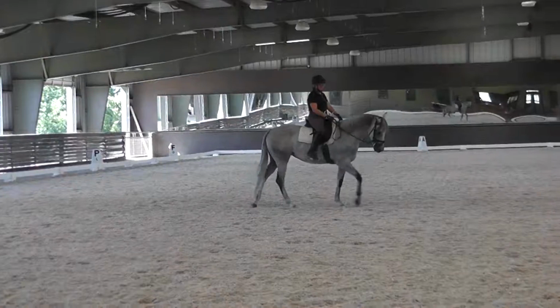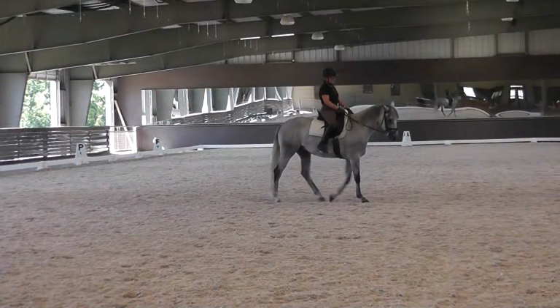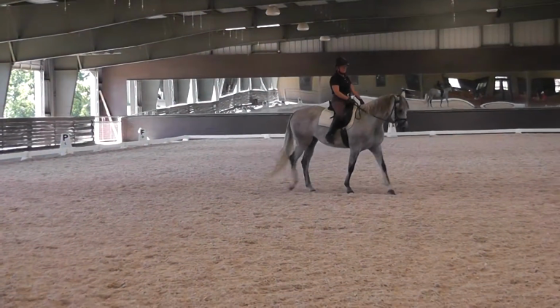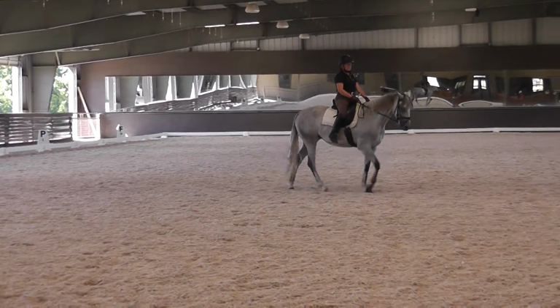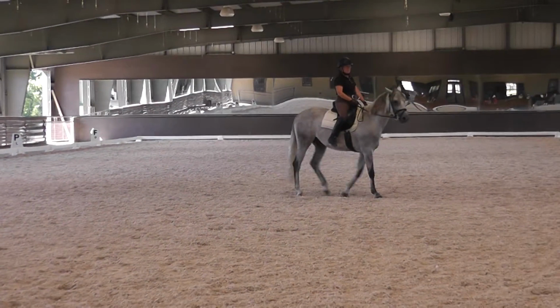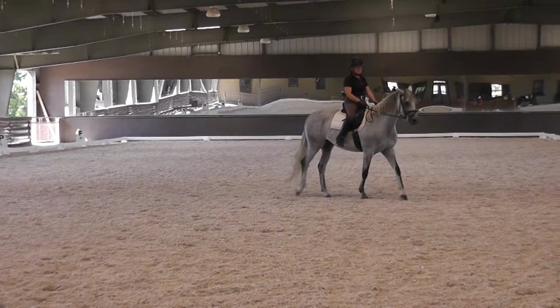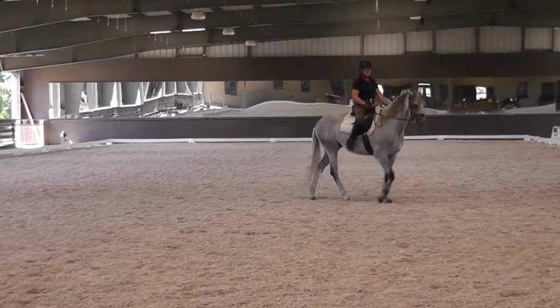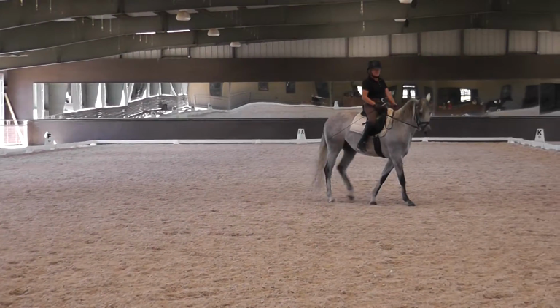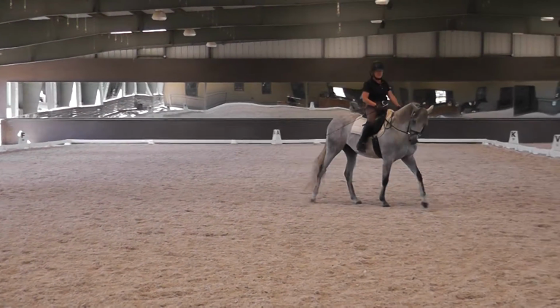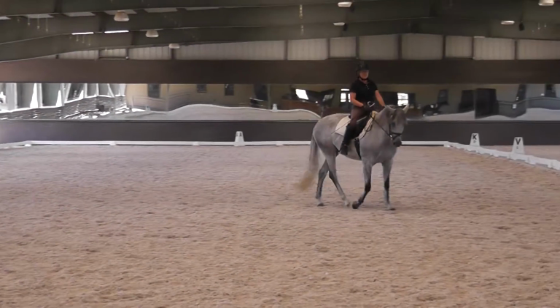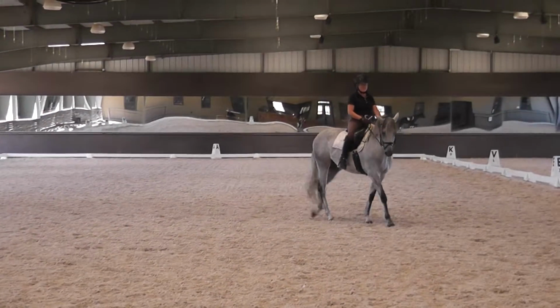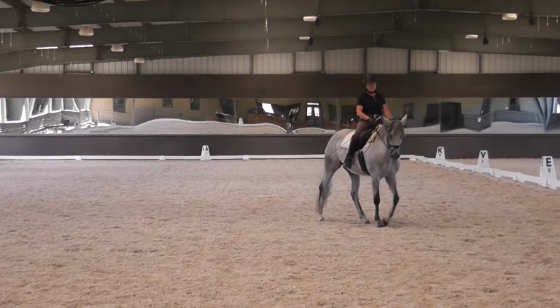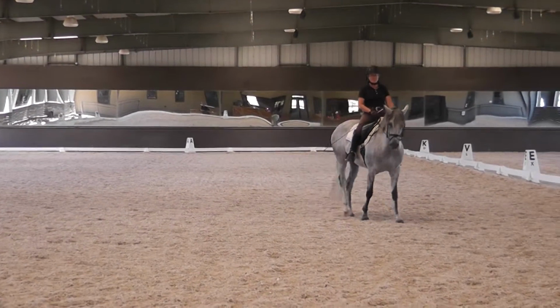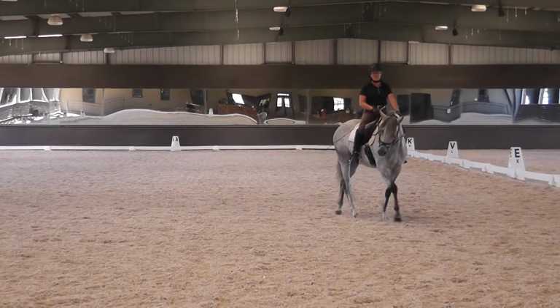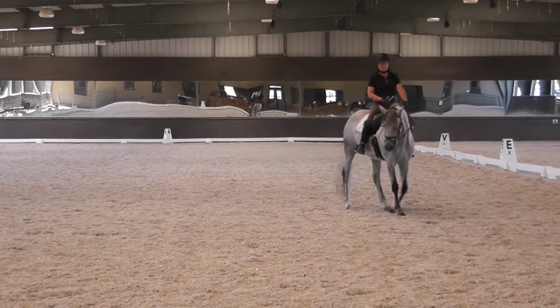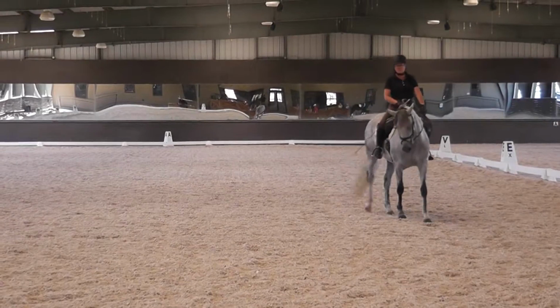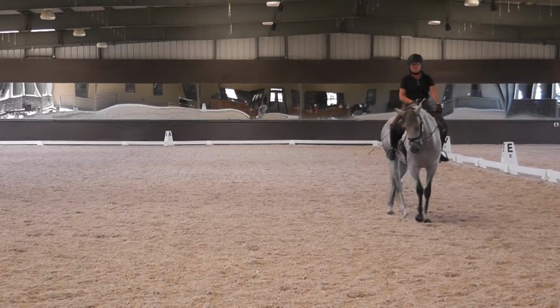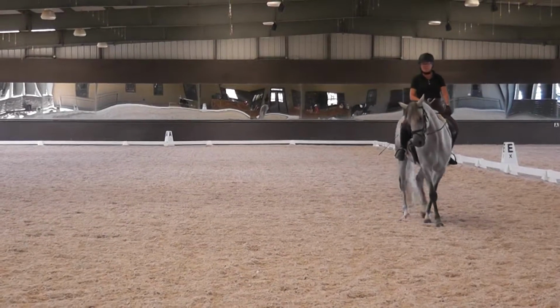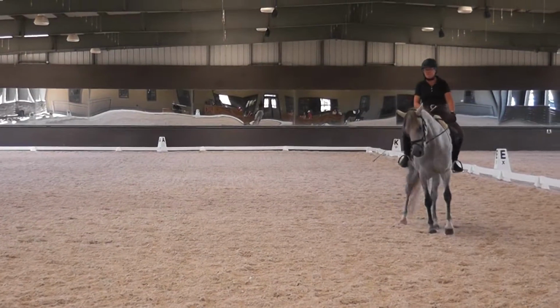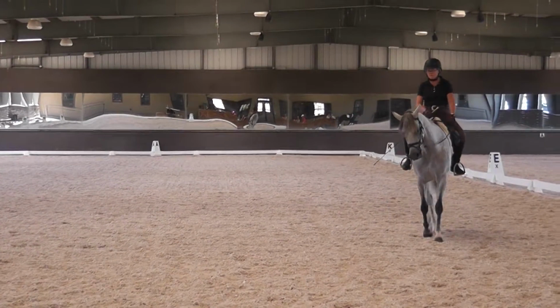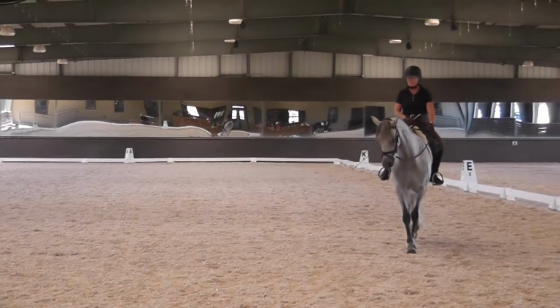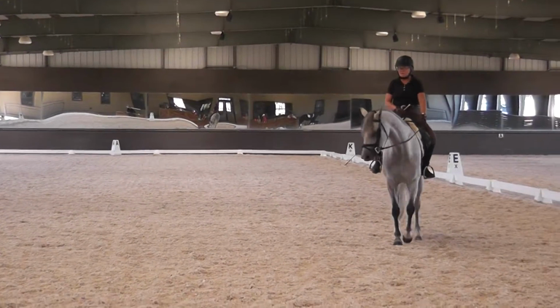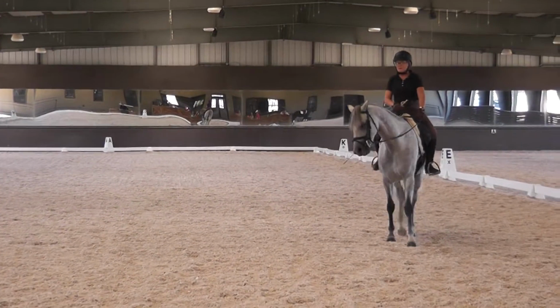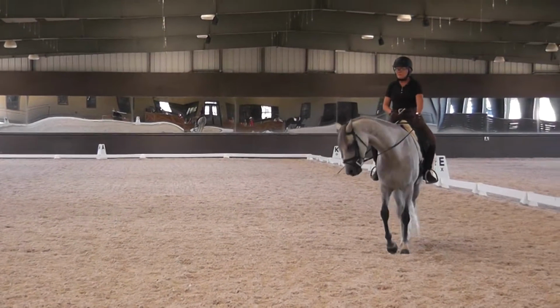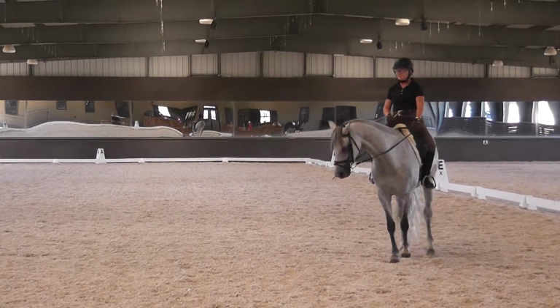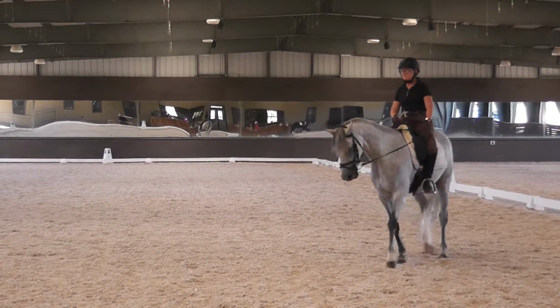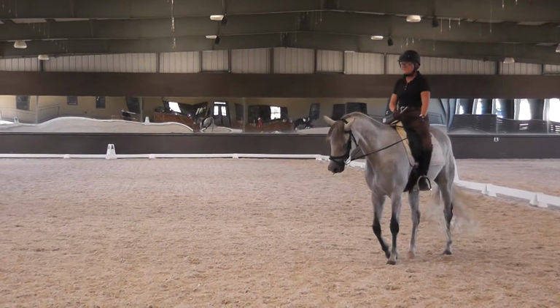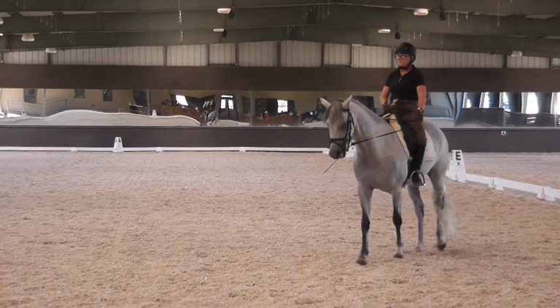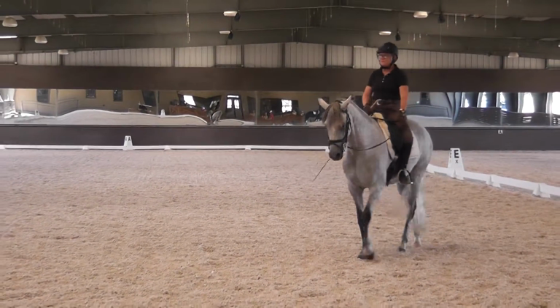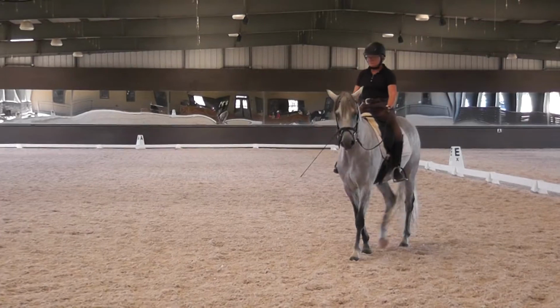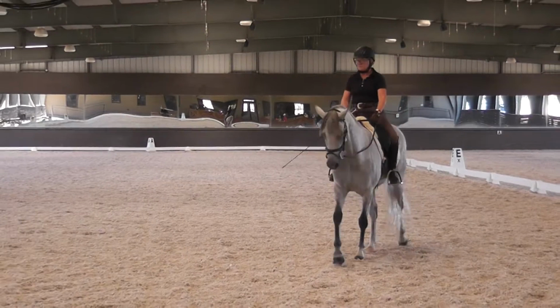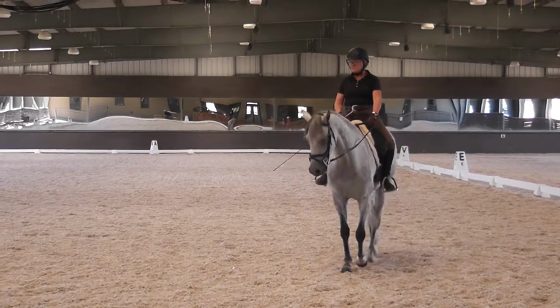Right there she goes. I want you to overbend her — bring her head around towards your knee. Bend a little bit. There you go. Go ahead and get her a little rounder. And then soften. I want her neck to drape a little lower.